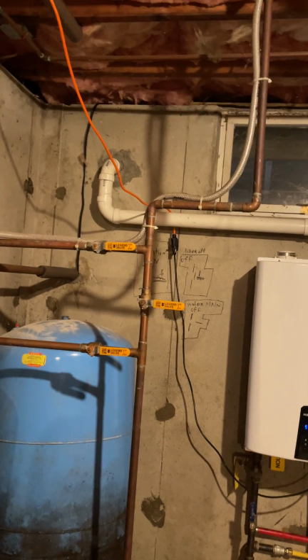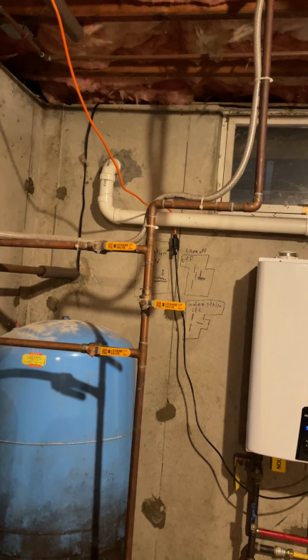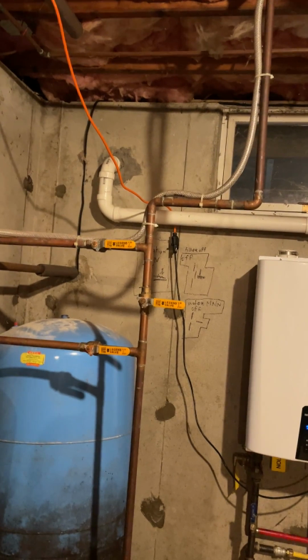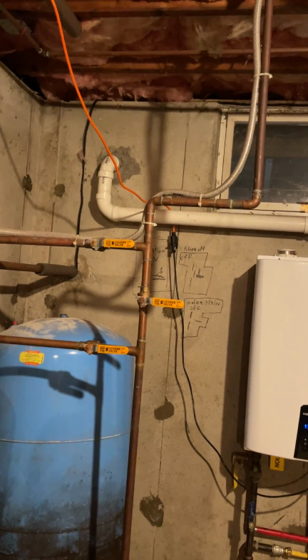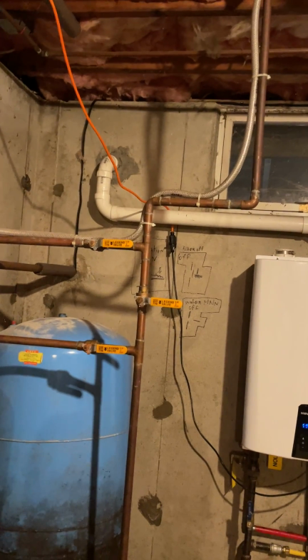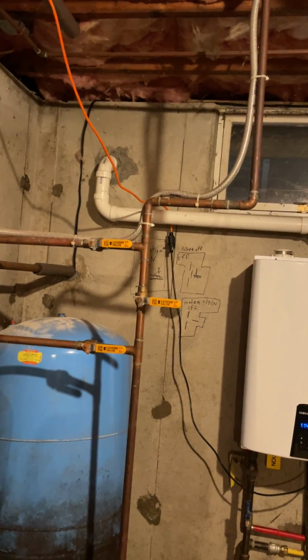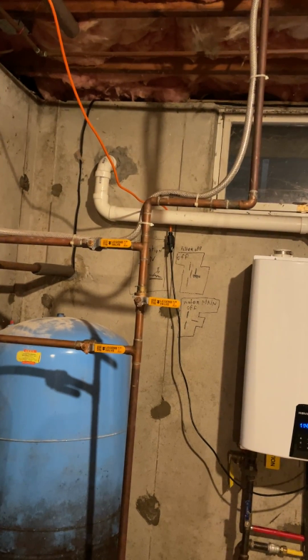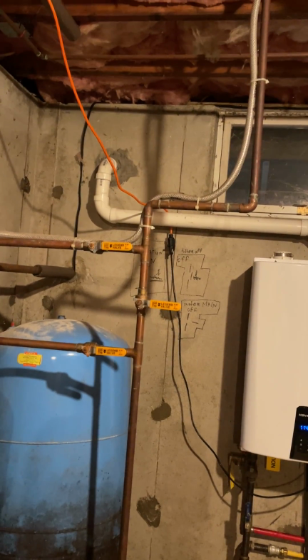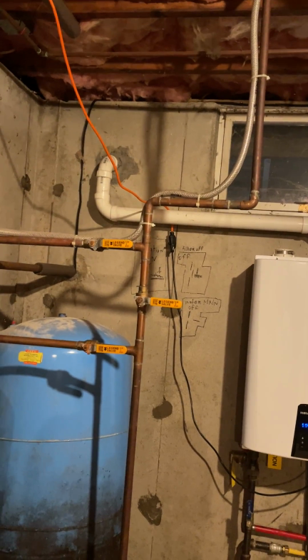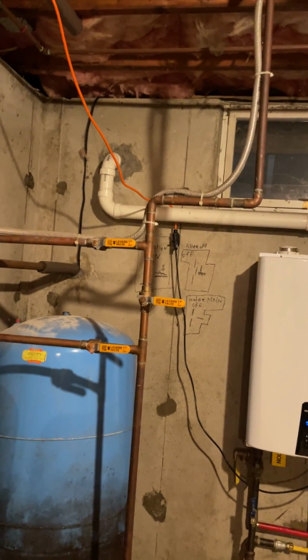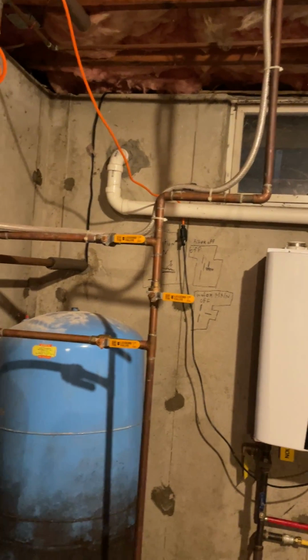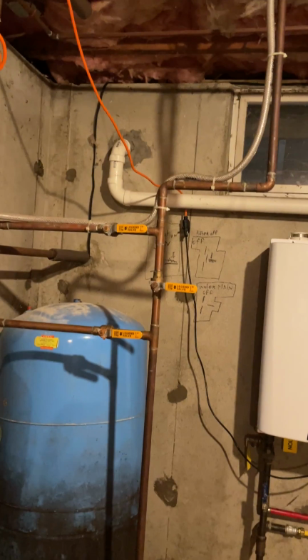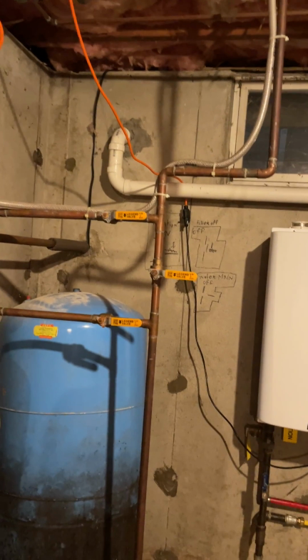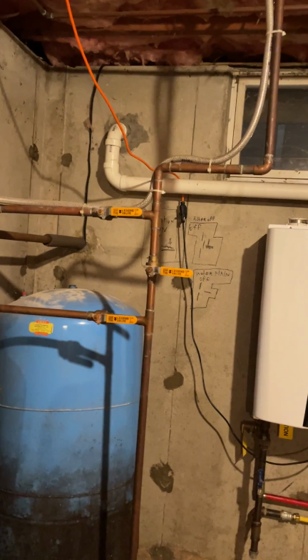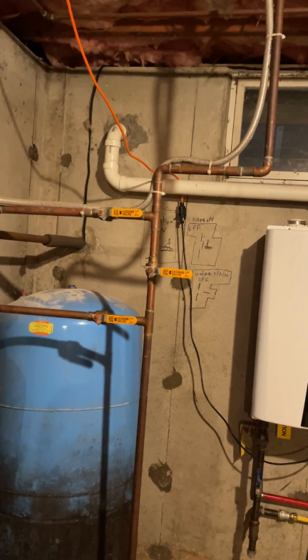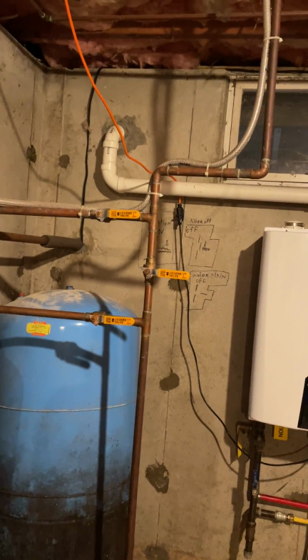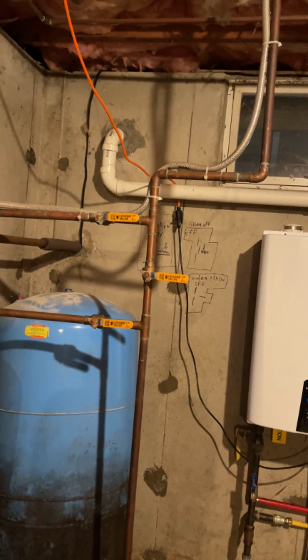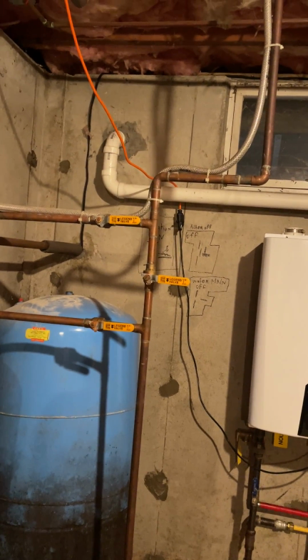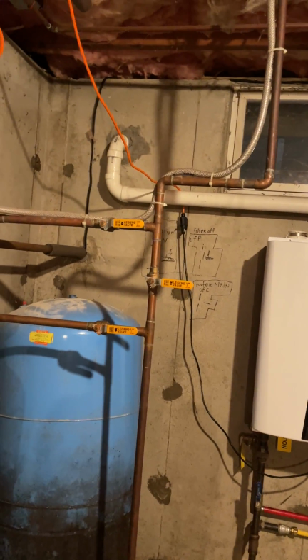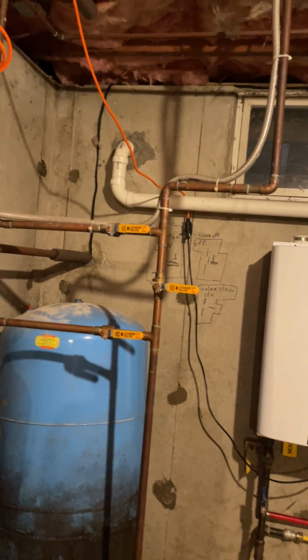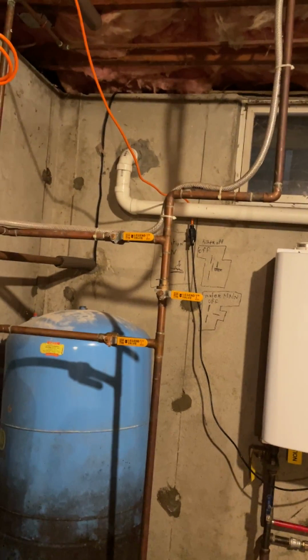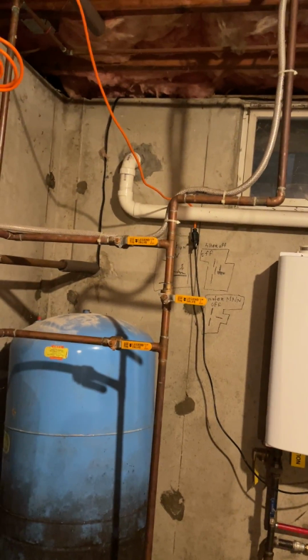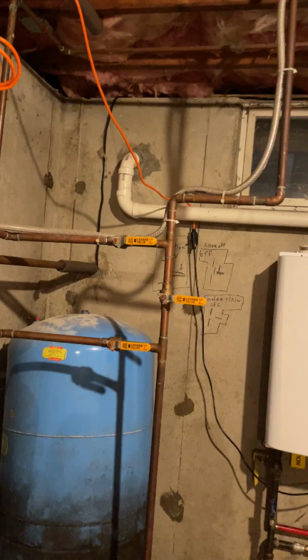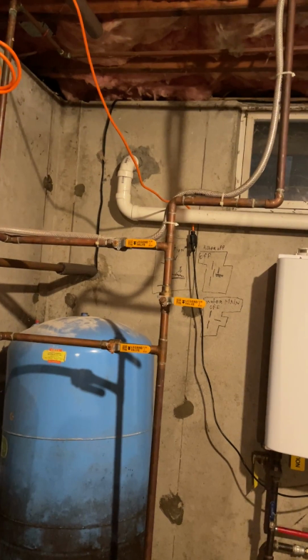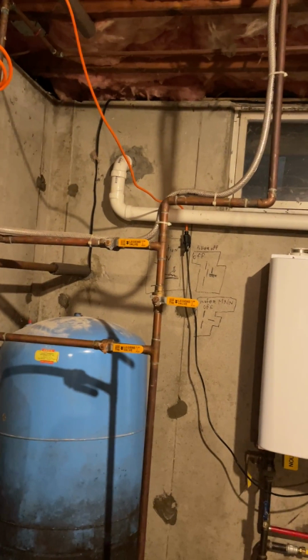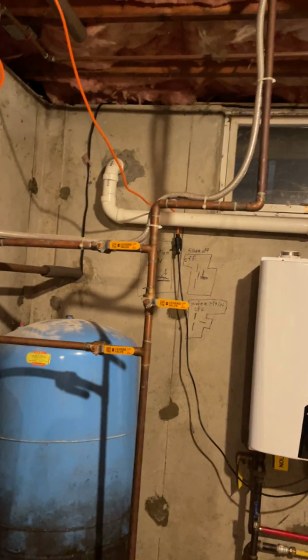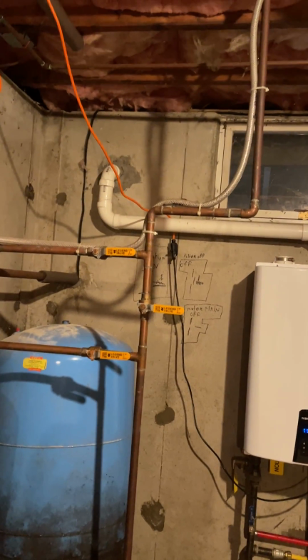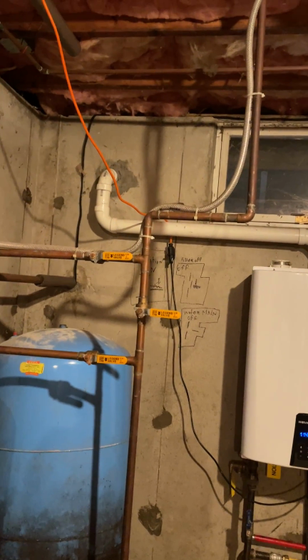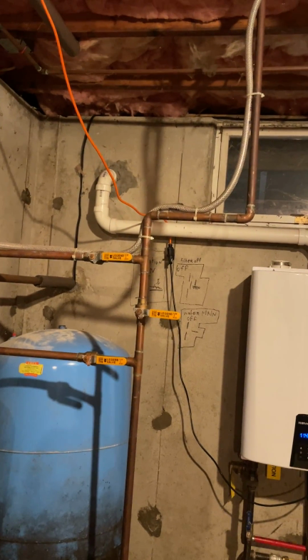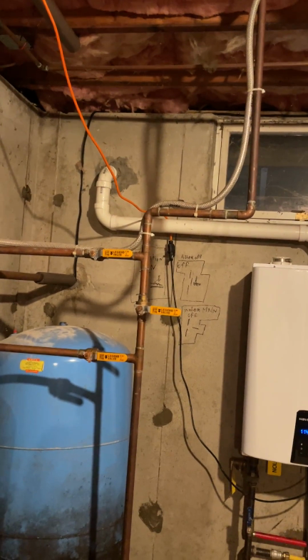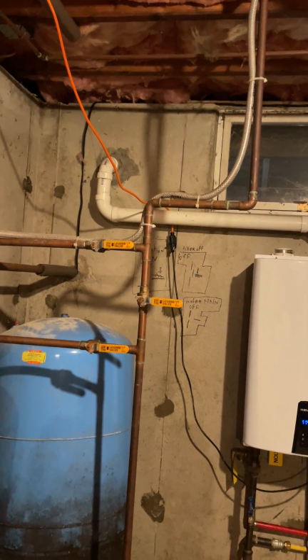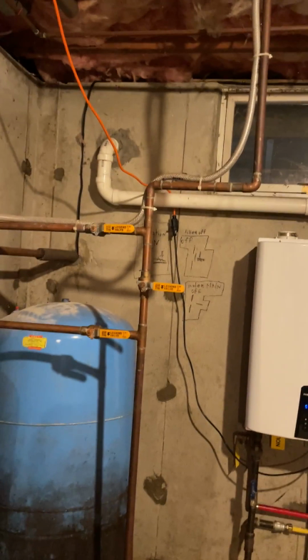Buy it on Amazon - just search antifreeze for RVs. Then pour it into the sink and into the toilet - dump all that stuff in there too.